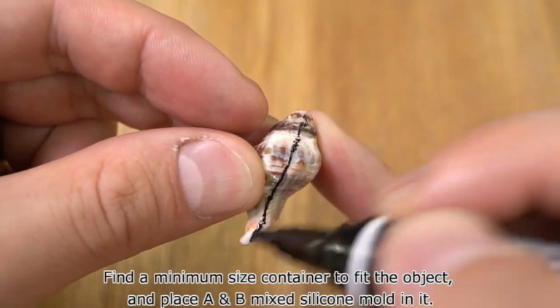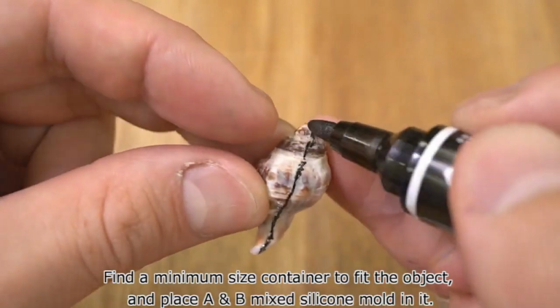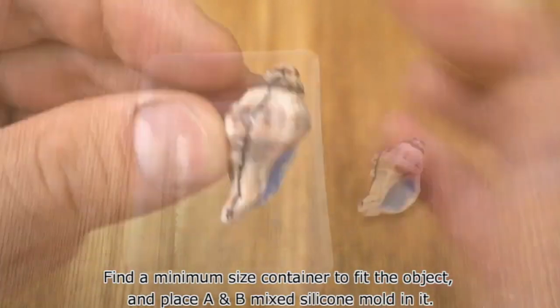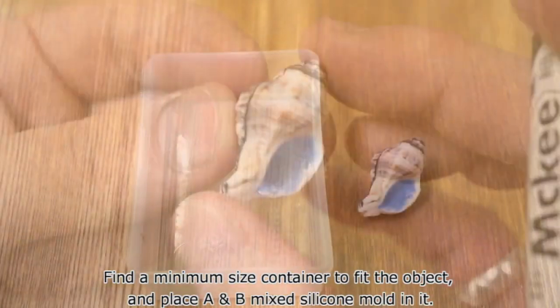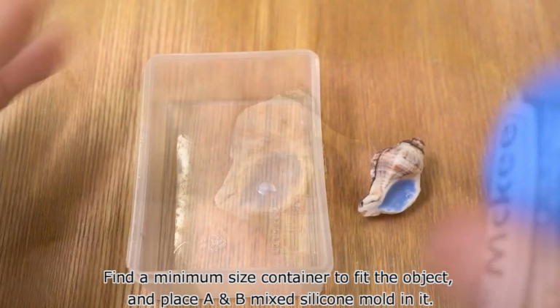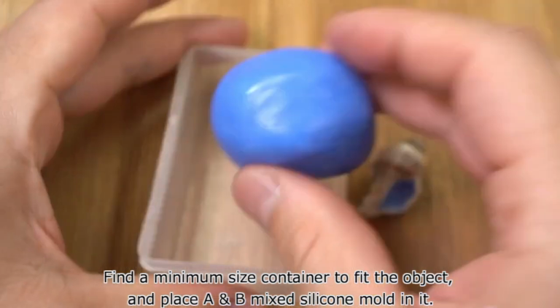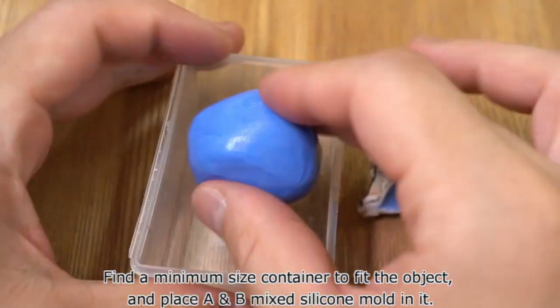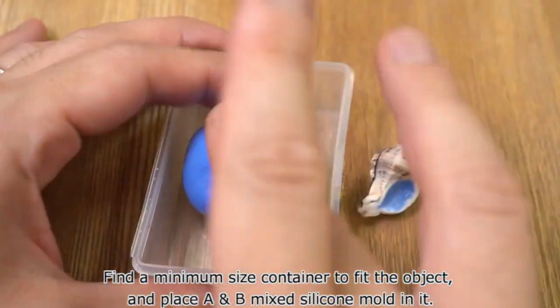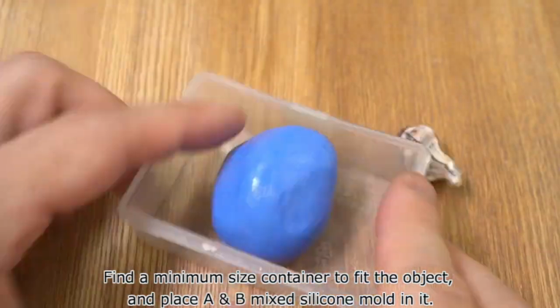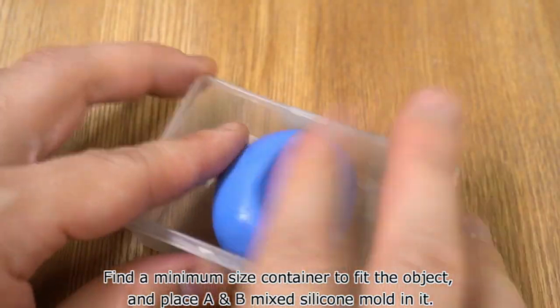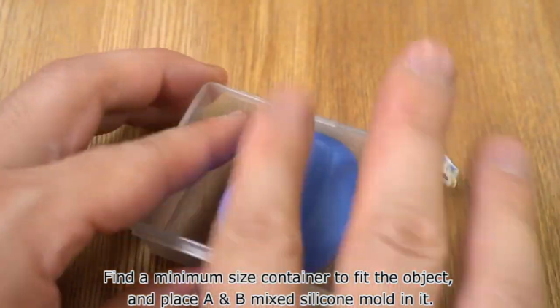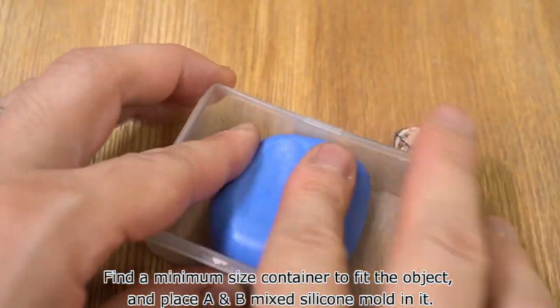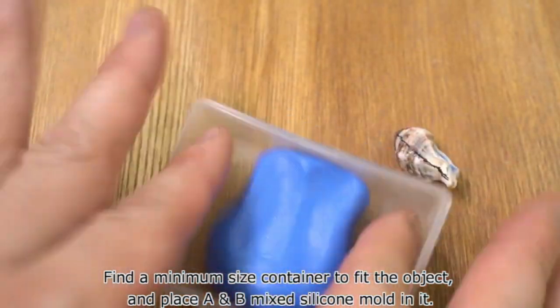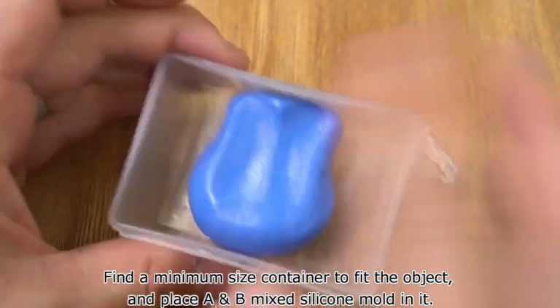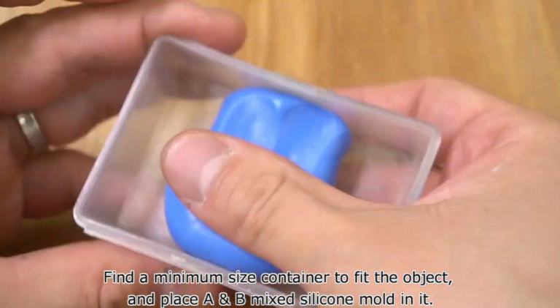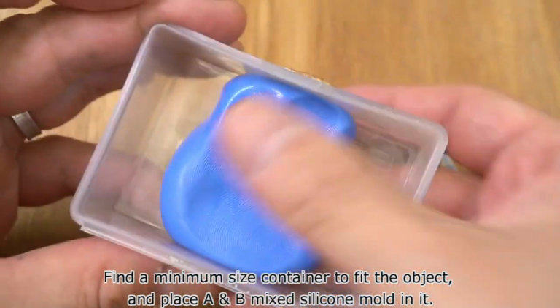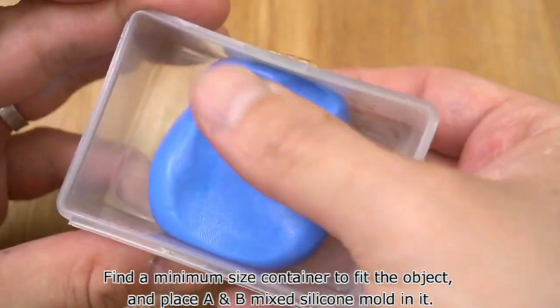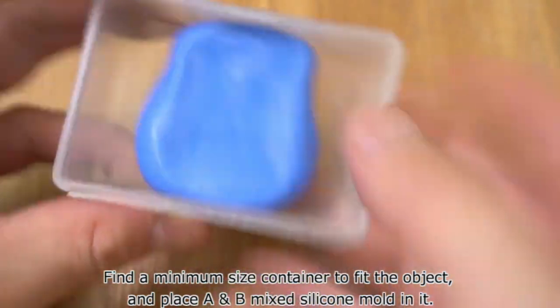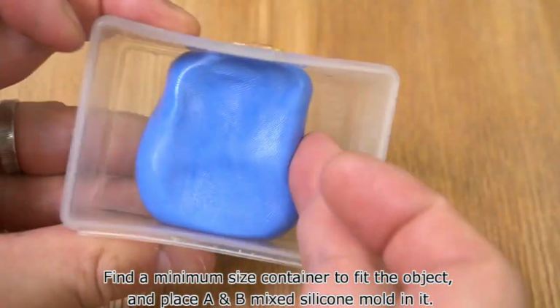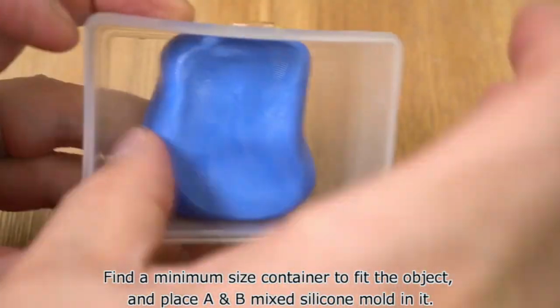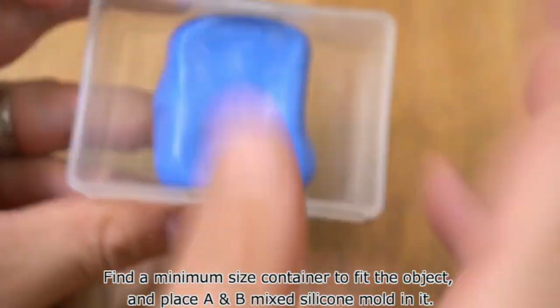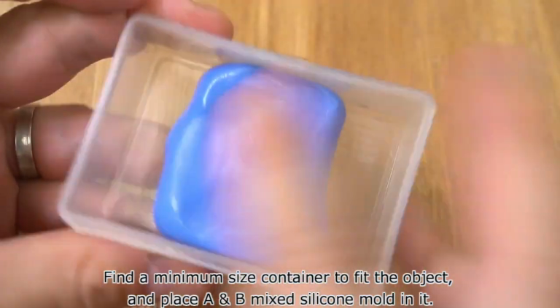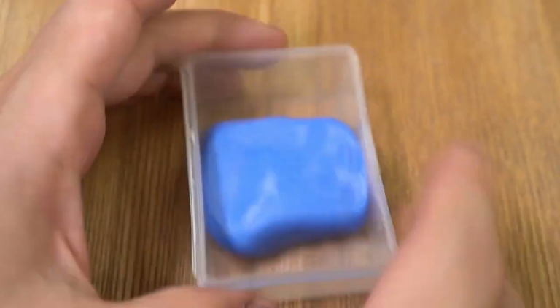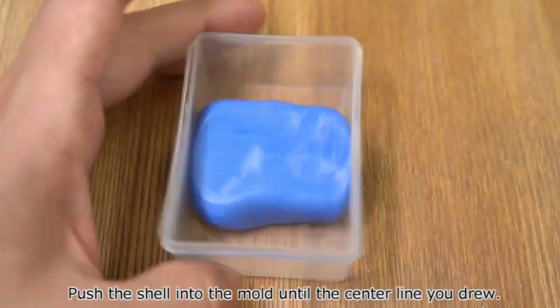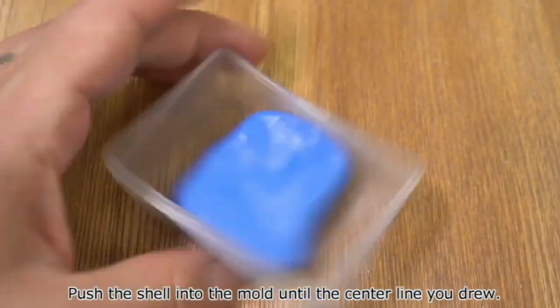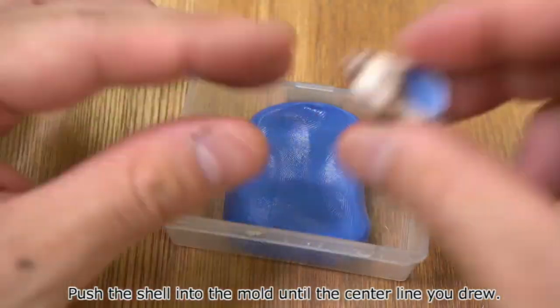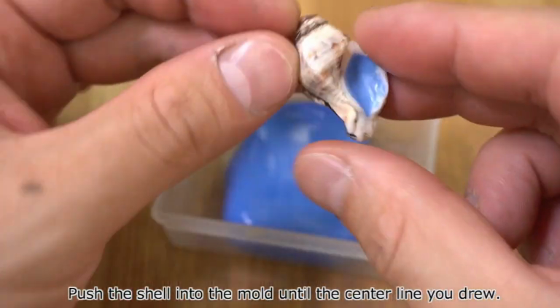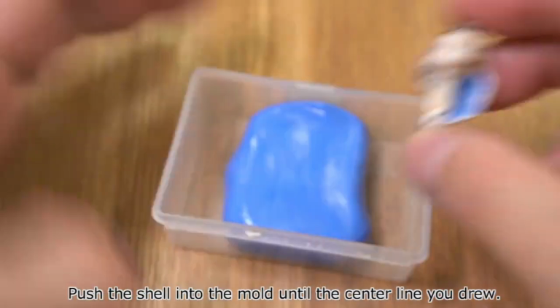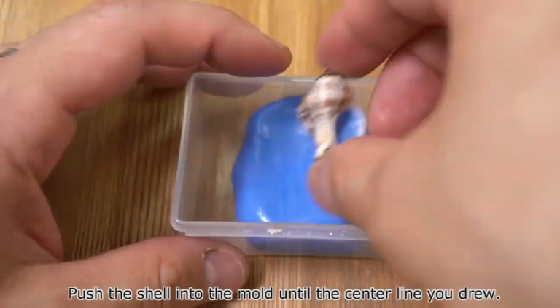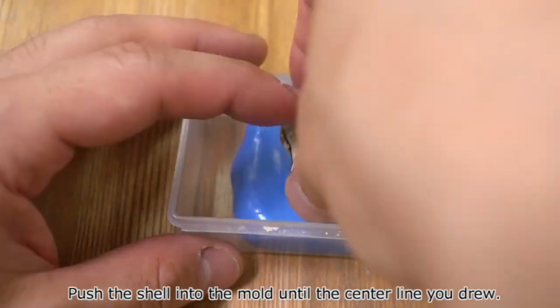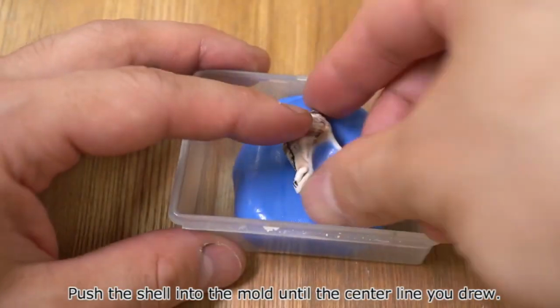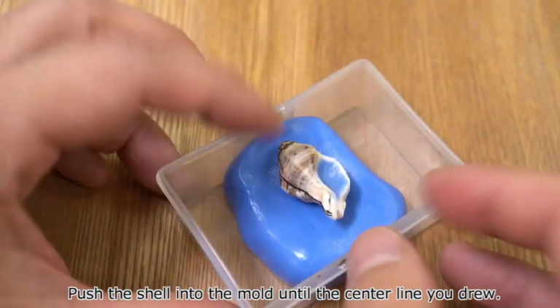Find a minimum size container to fit the object, and place the A and B mix silicone mold in it. Push the shell into the mold until the center line you drew.